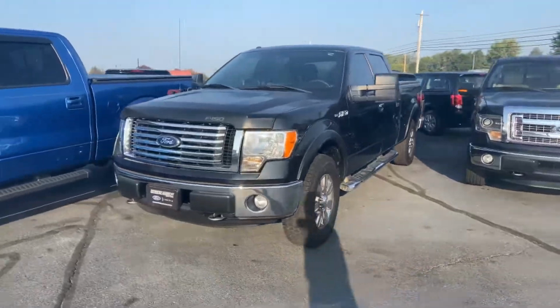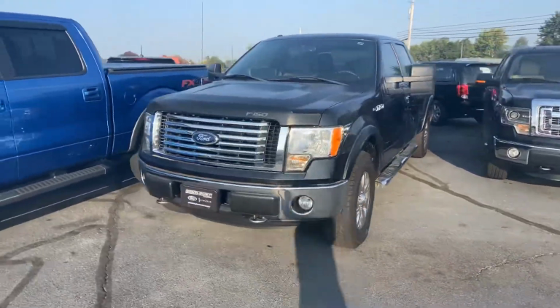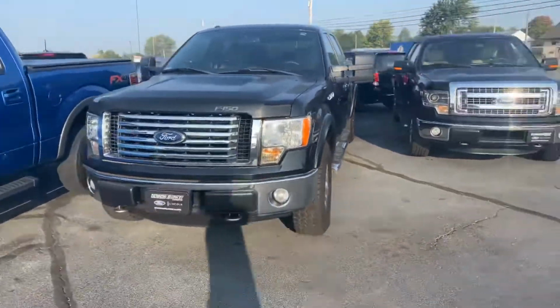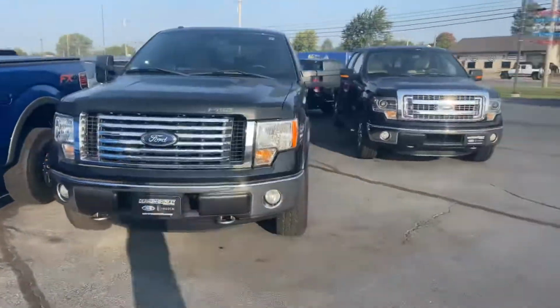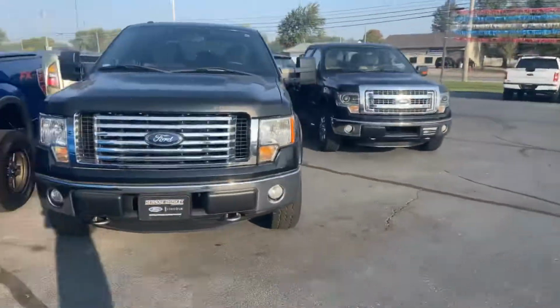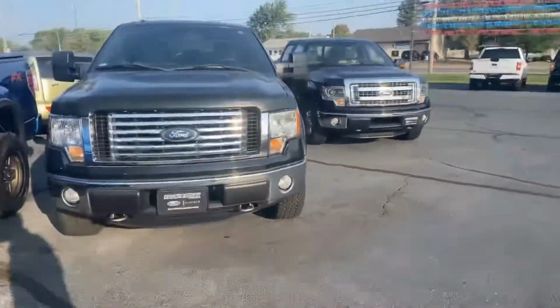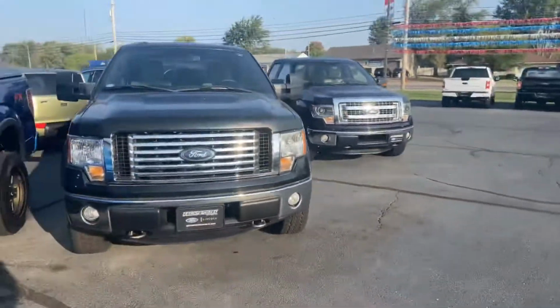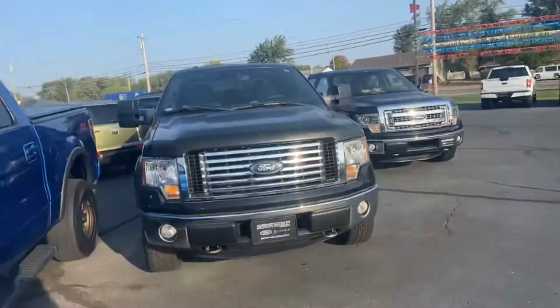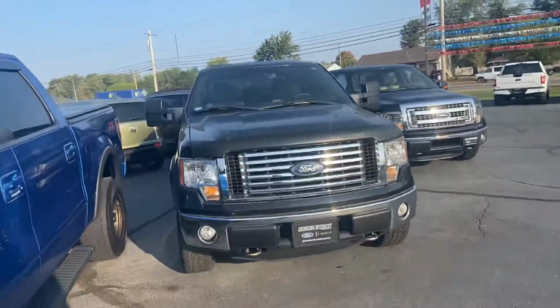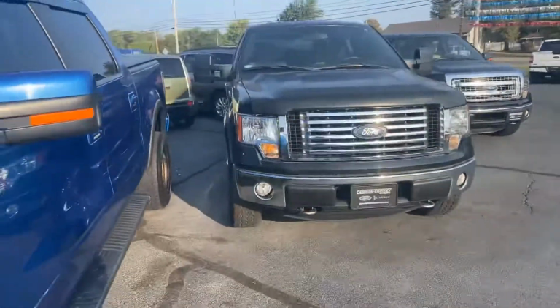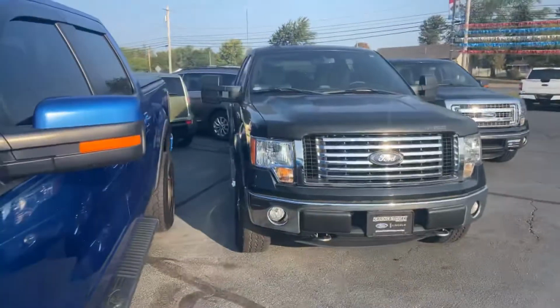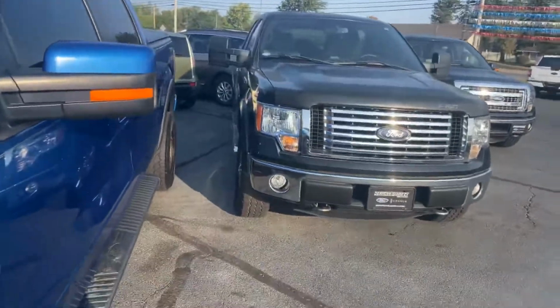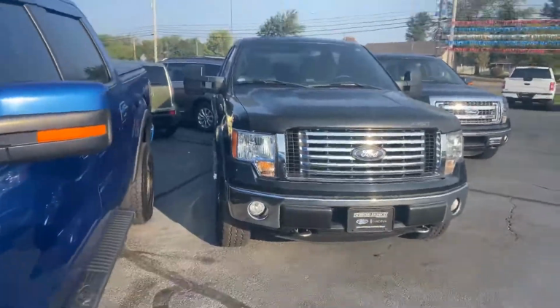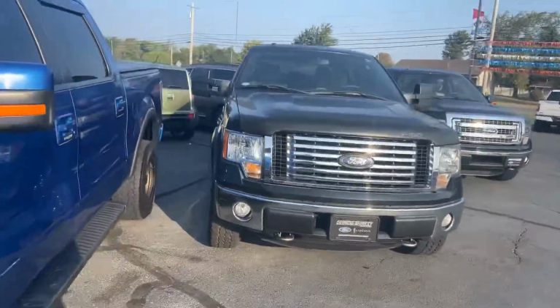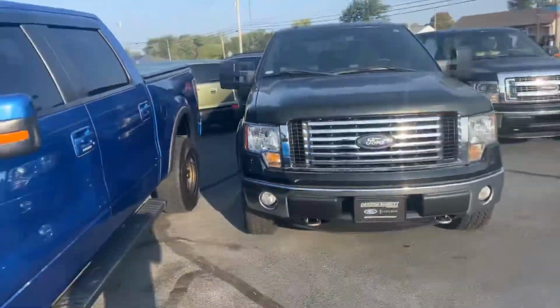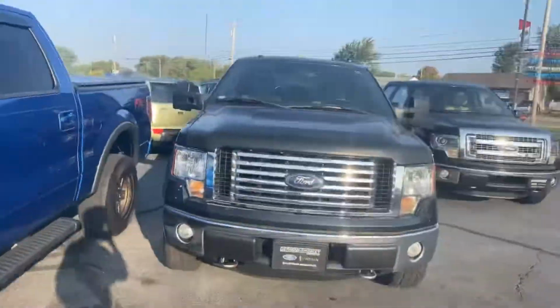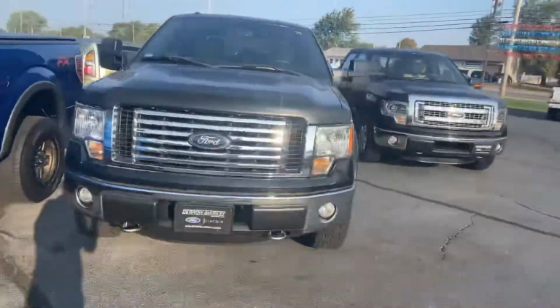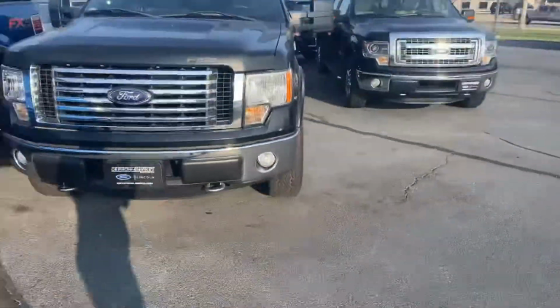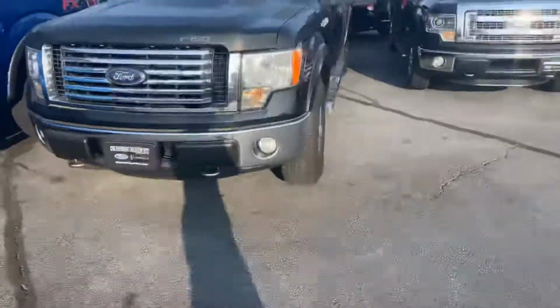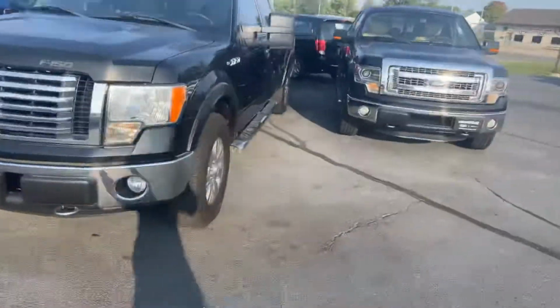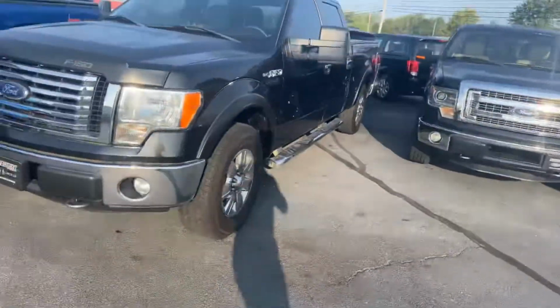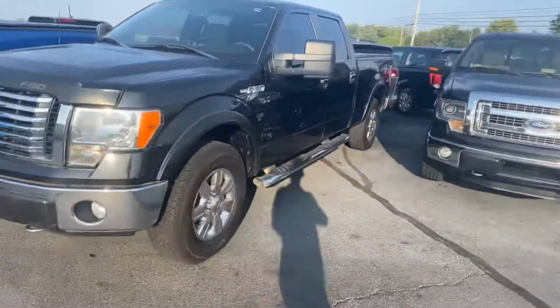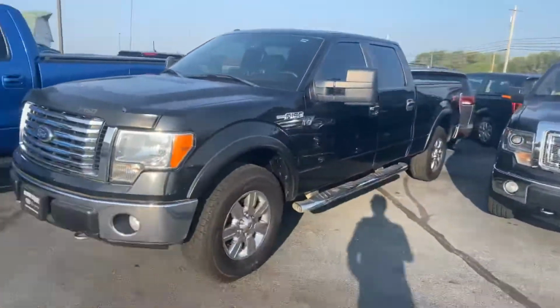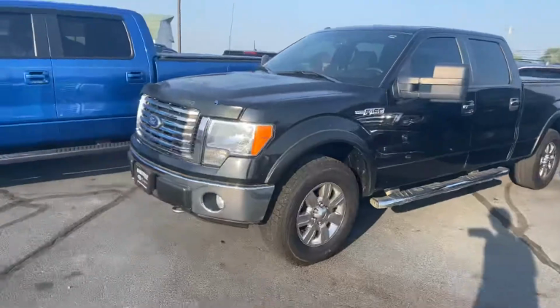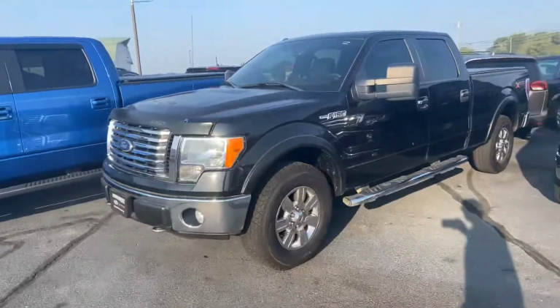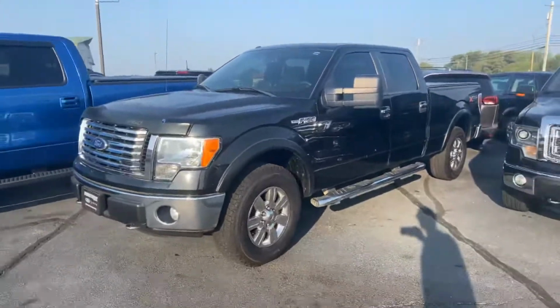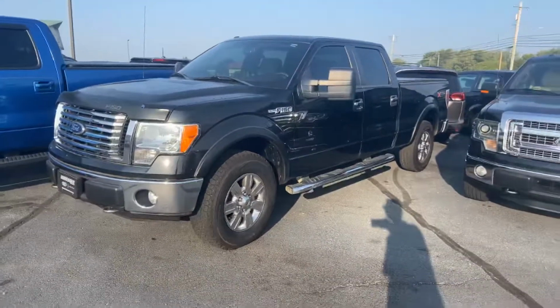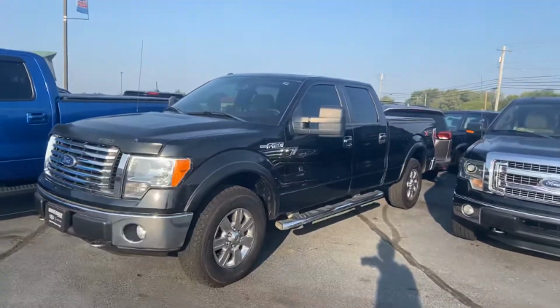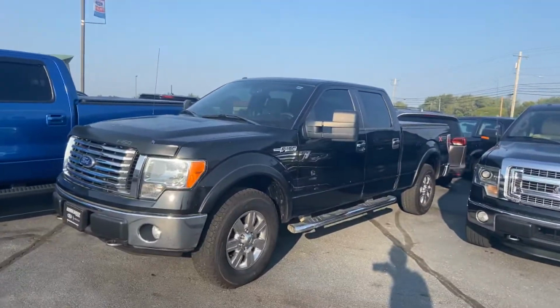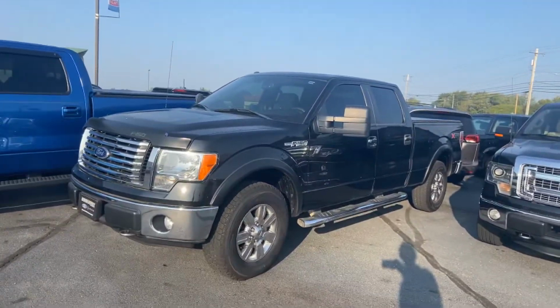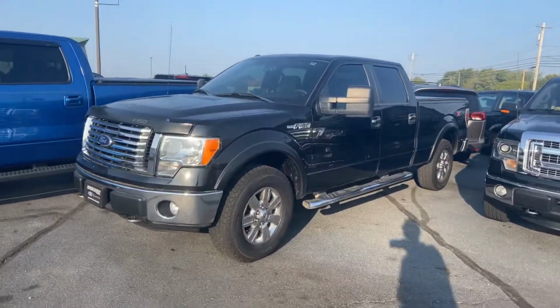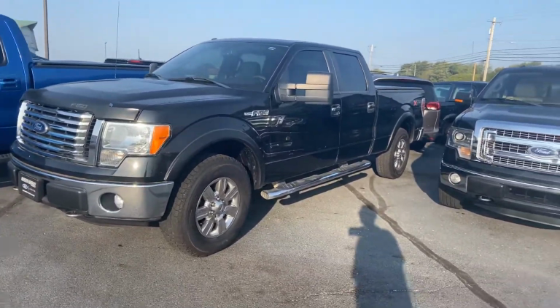Good morning, Greg. First of all, thank you for your patience. Yesterday afternoon slash evening was selfishly a busy one. But without further ado, in front of me I have our 2012 Ford F-150 XLT.